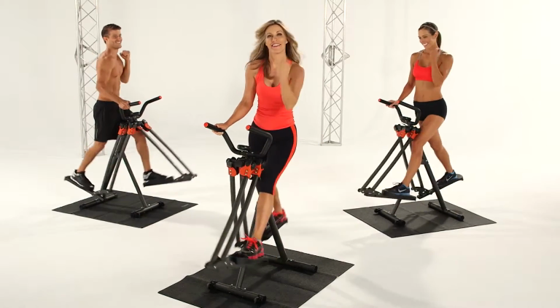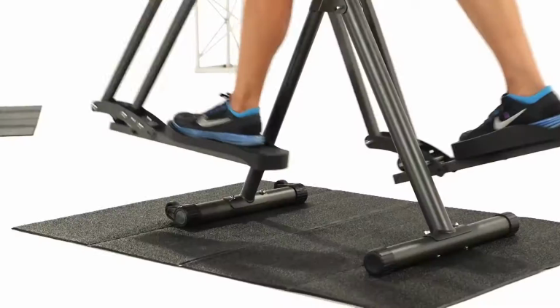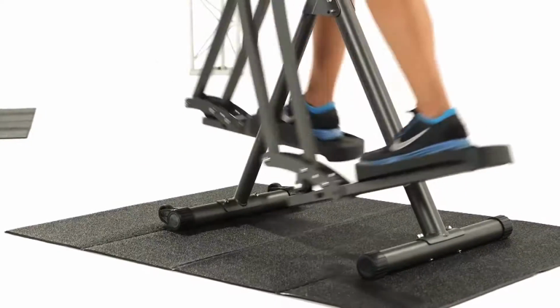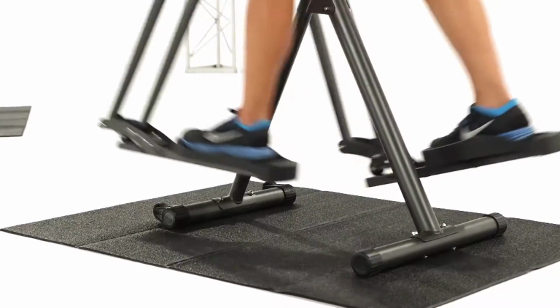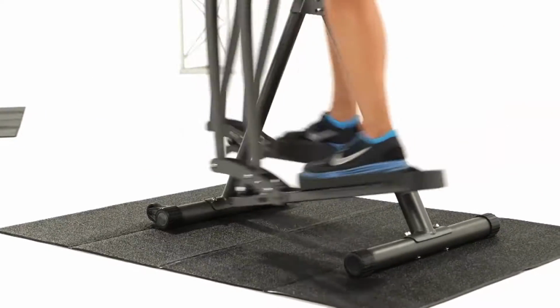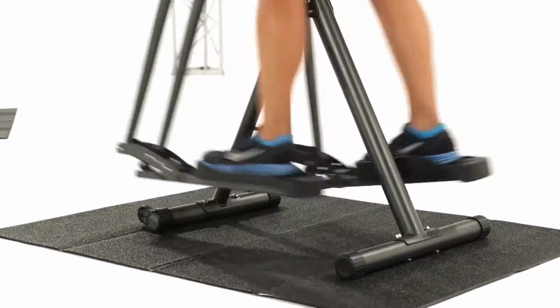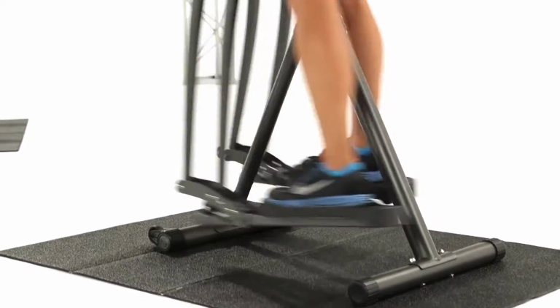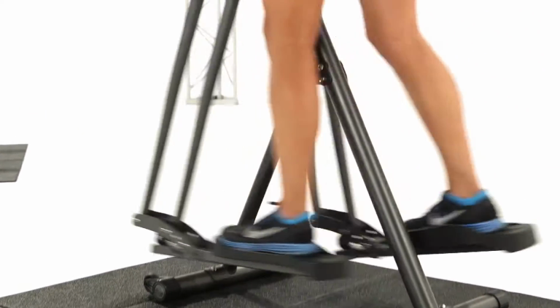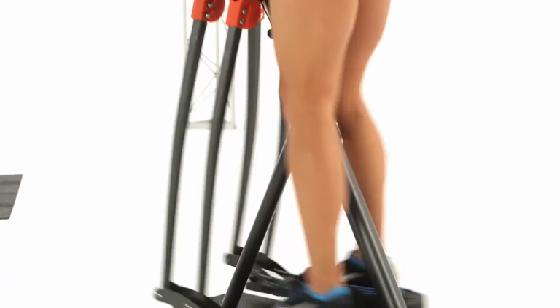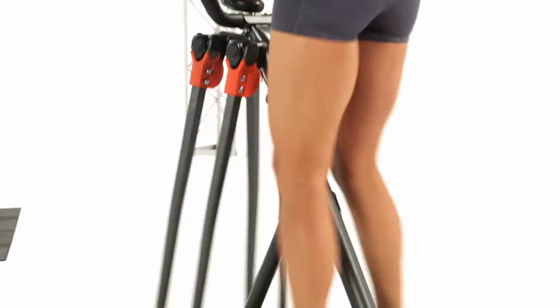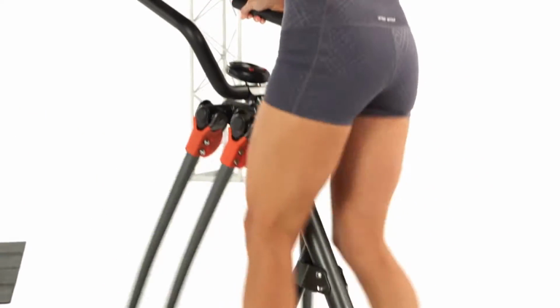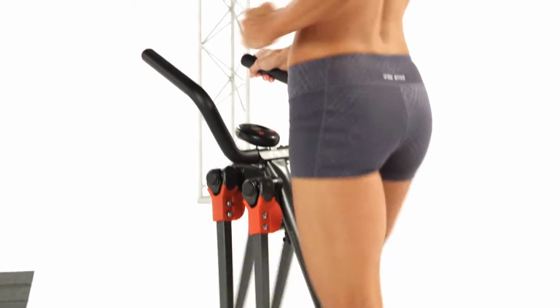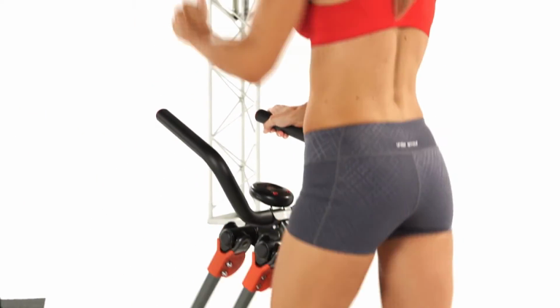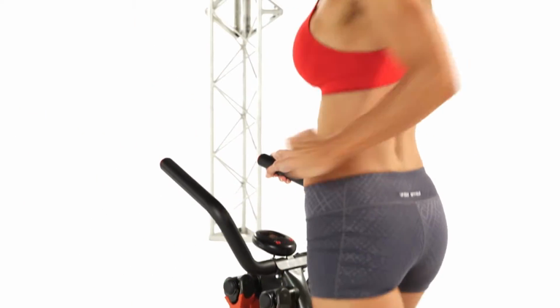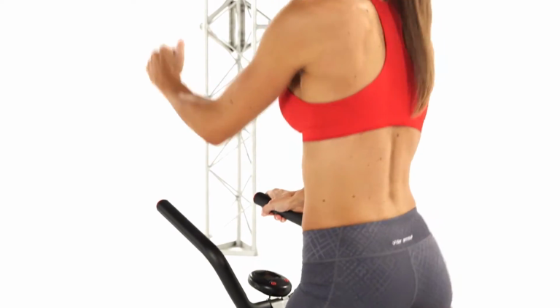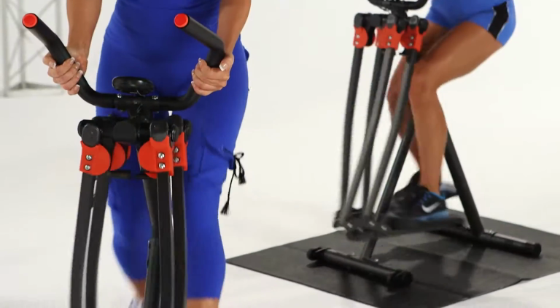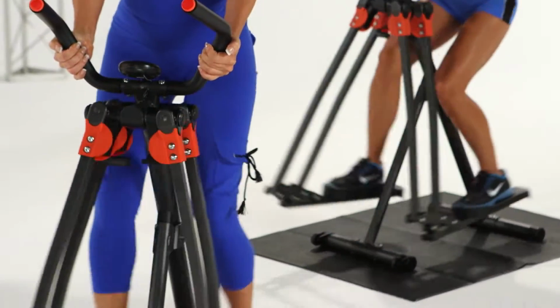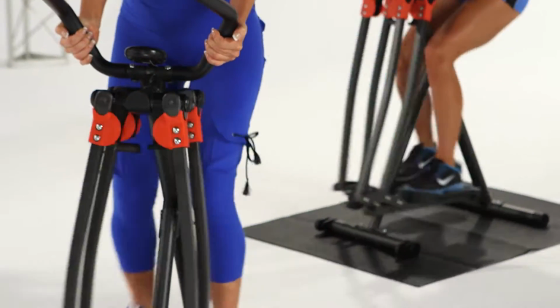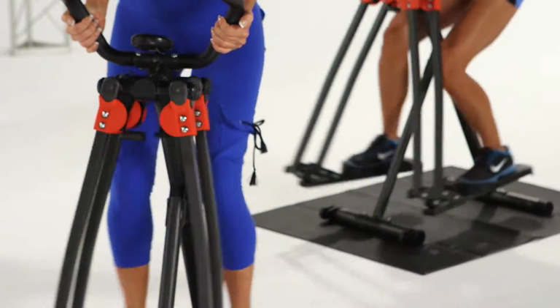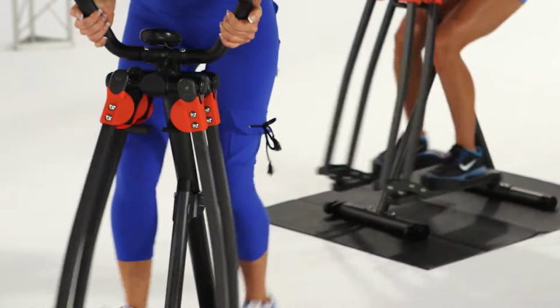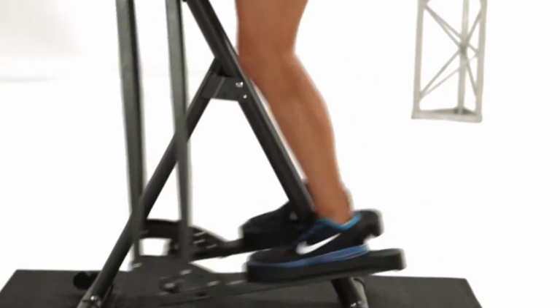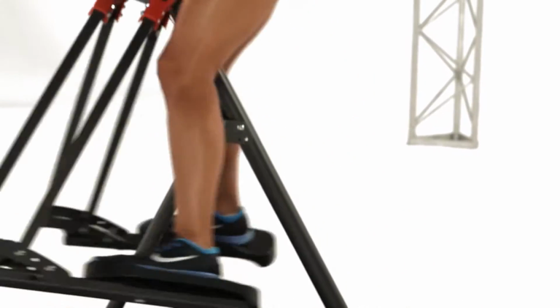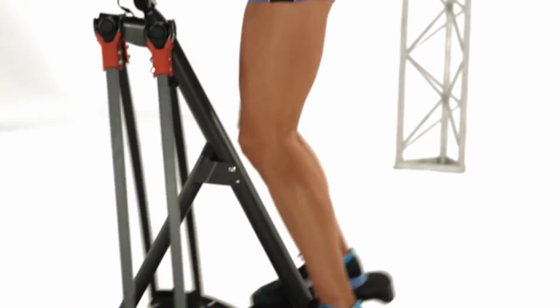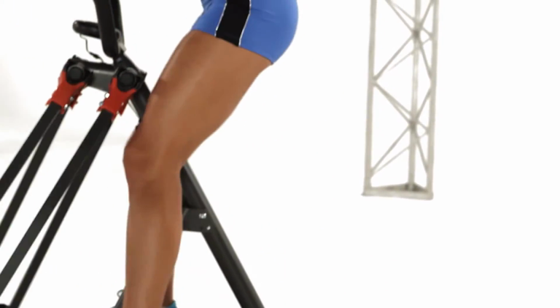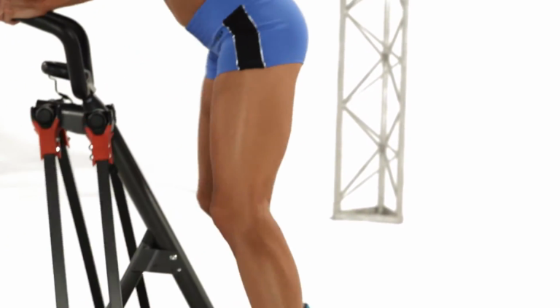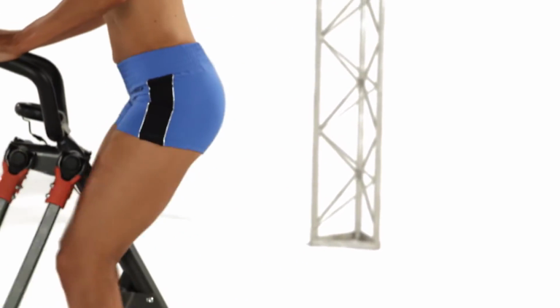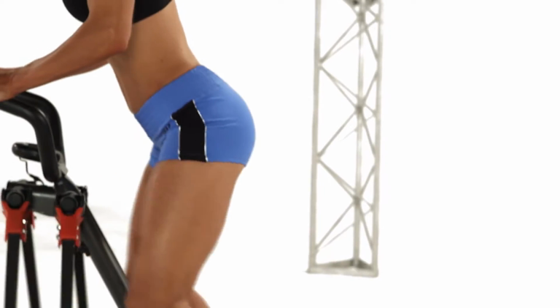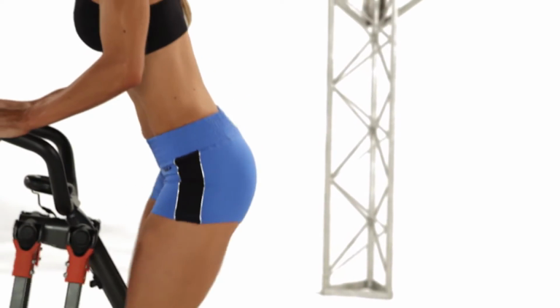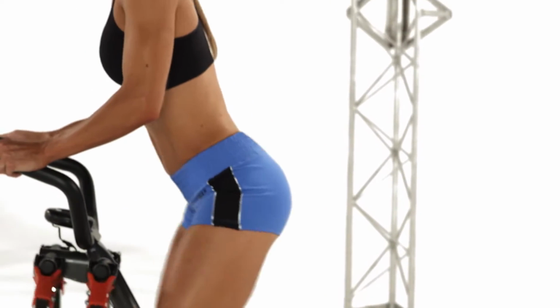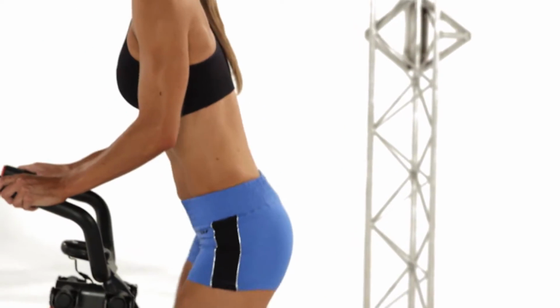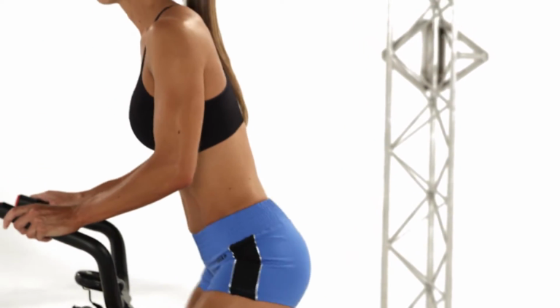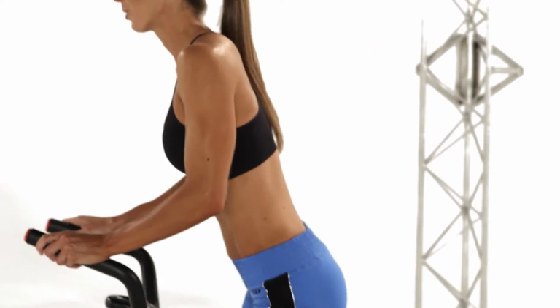Plus, it gets you up off the ground, striding effortlessly without any jarring impact to your joints. The Slim Strider's unique ball and joint design lets your hips and legs move freely through 360 degrees. Just watch this.